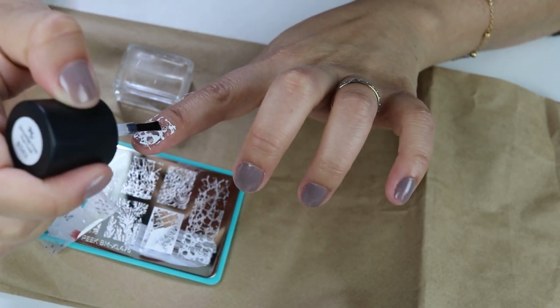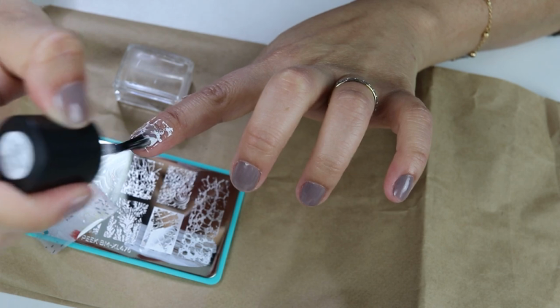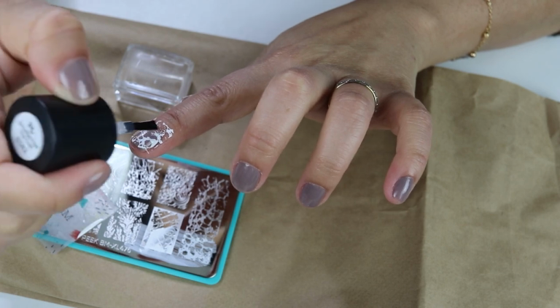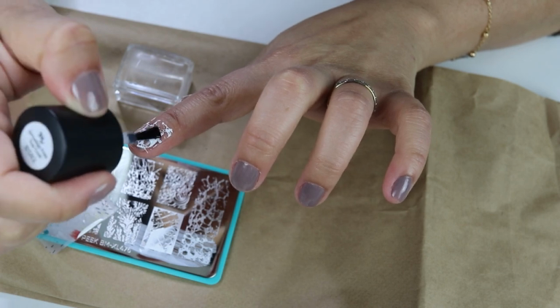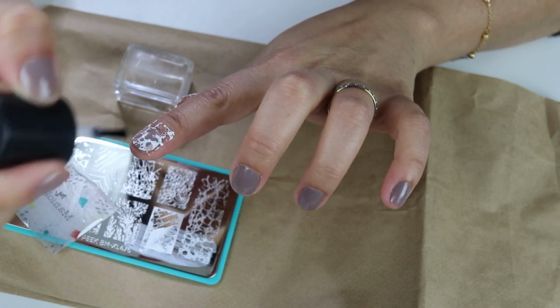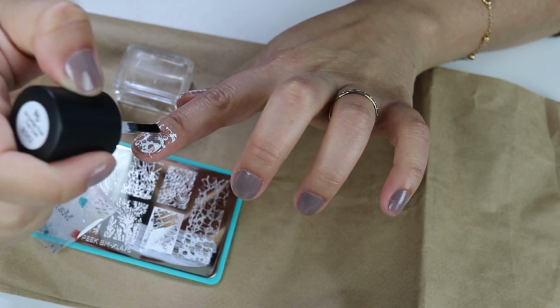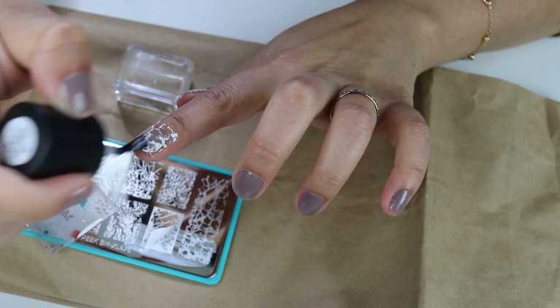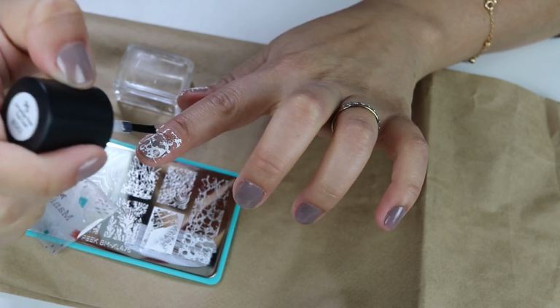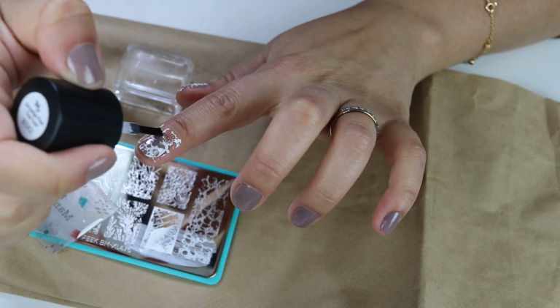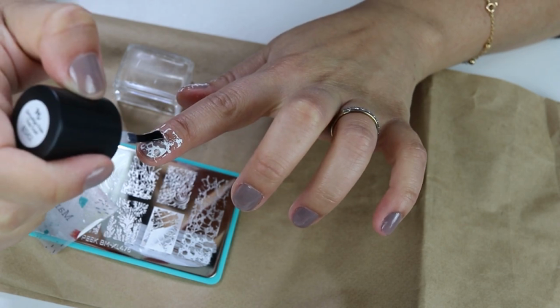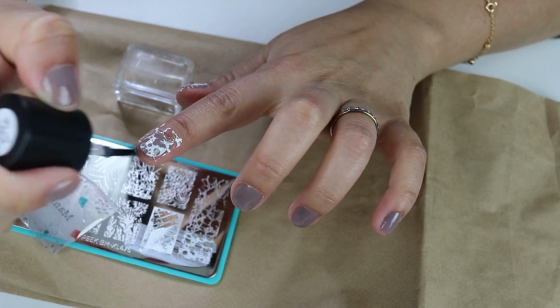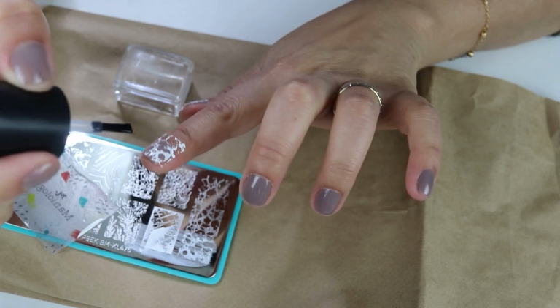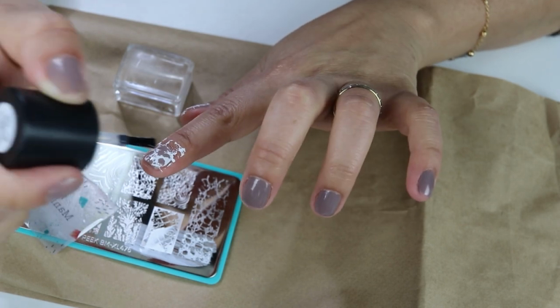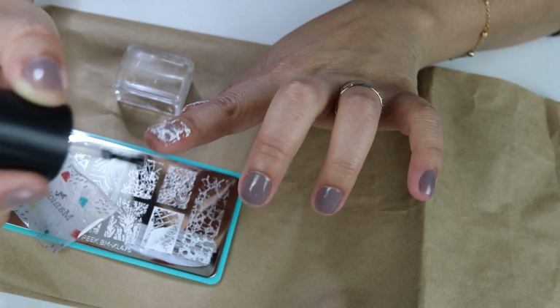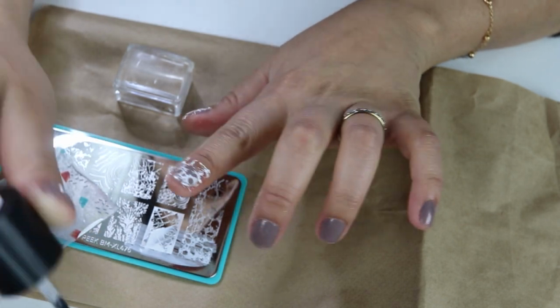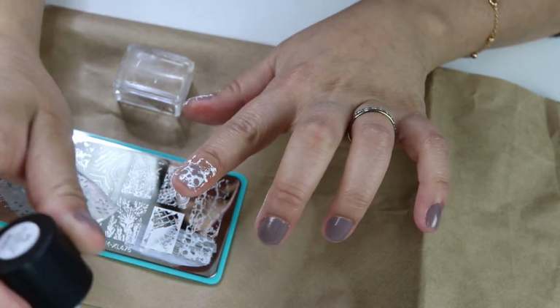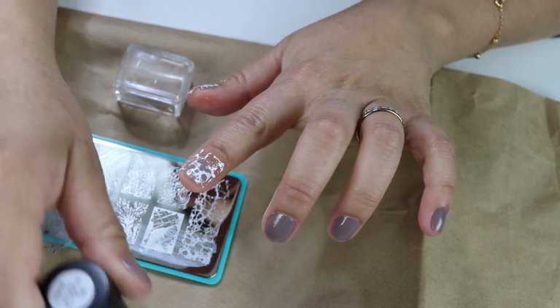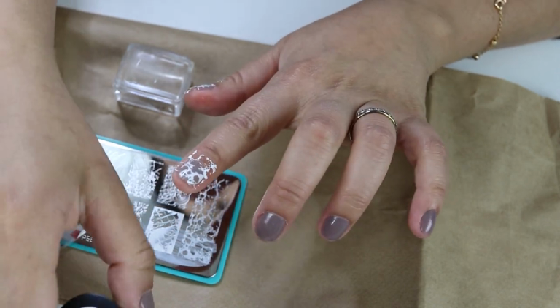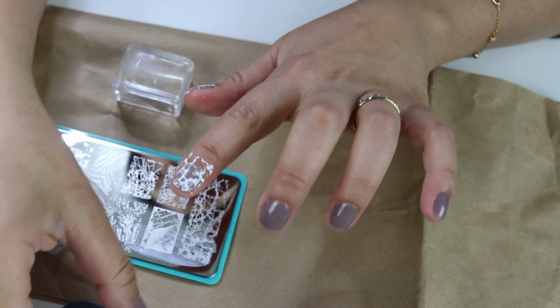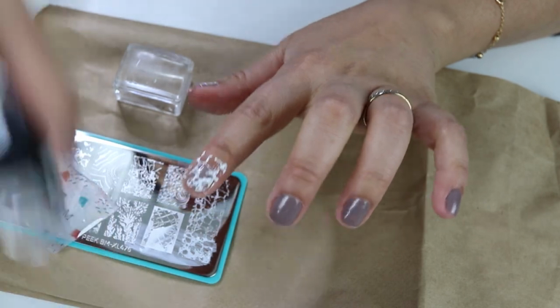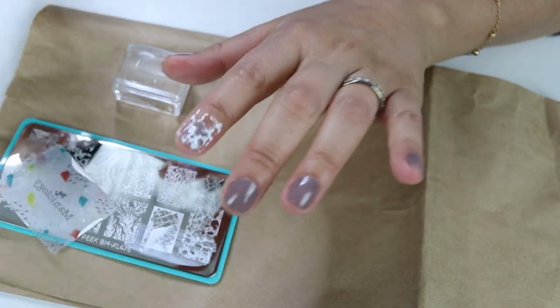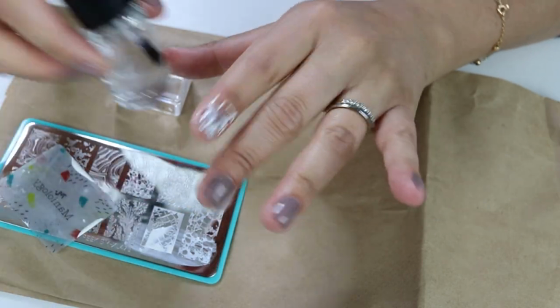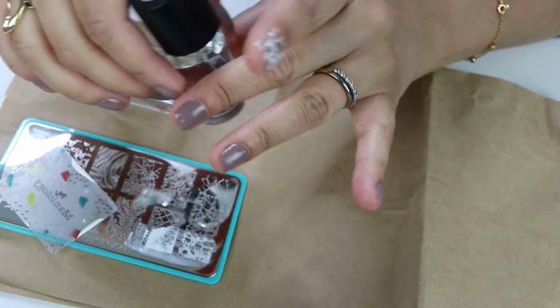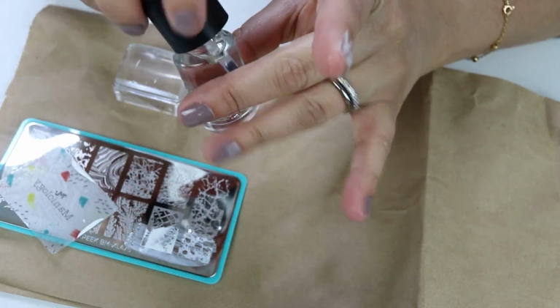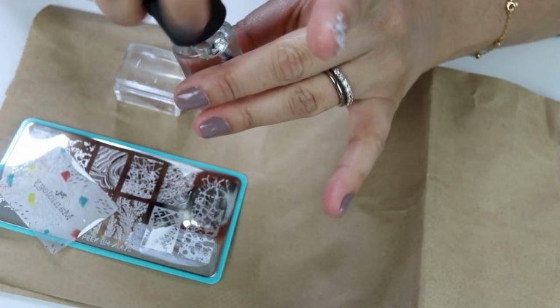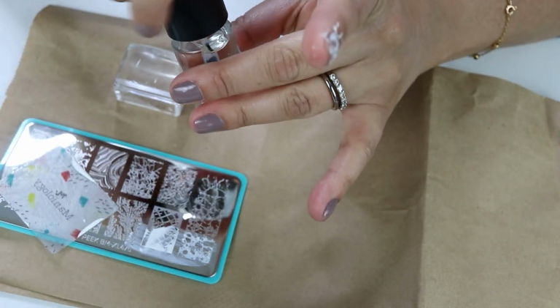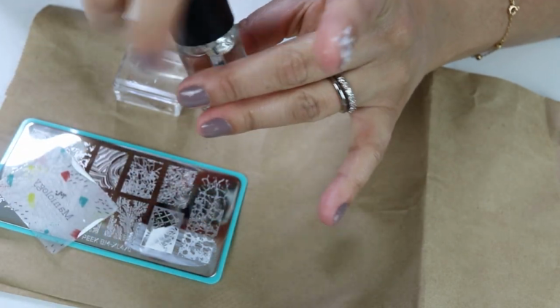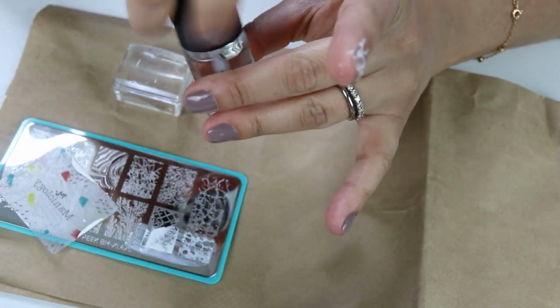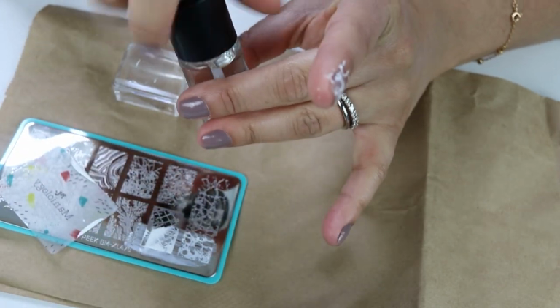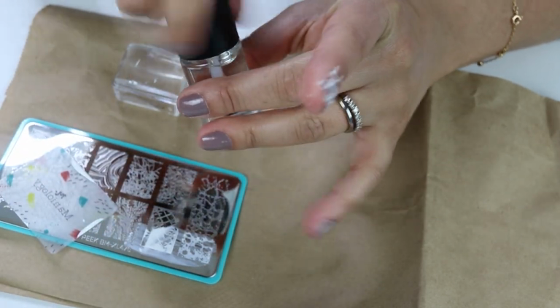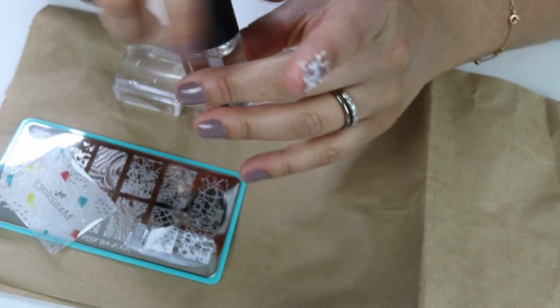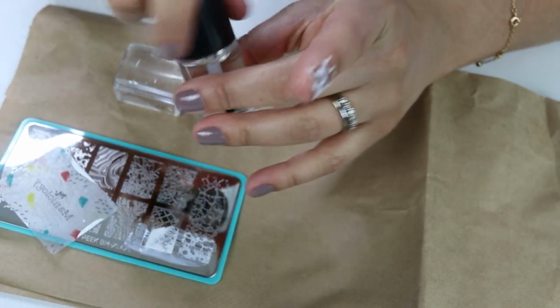From what I was reading, the sticky base coat might actually be good for chrome, foils, and stuff like that. So that's really exciting.